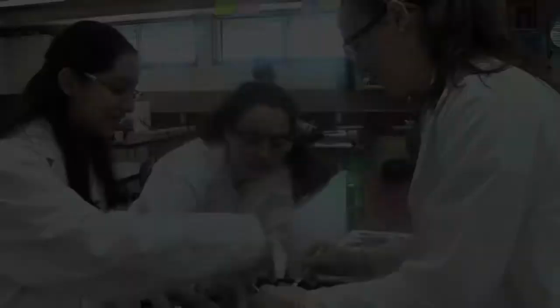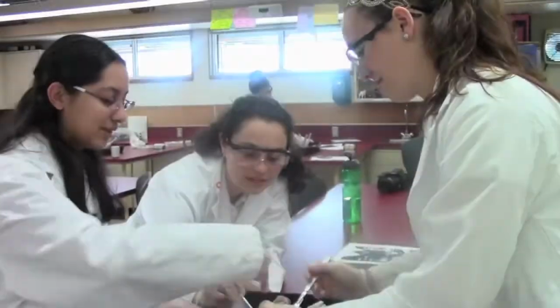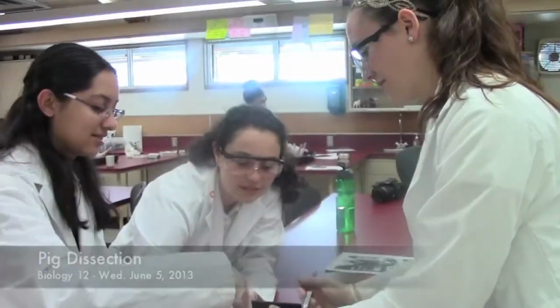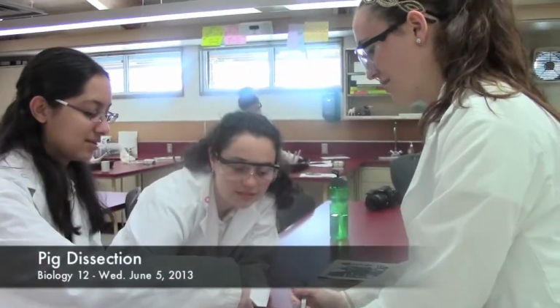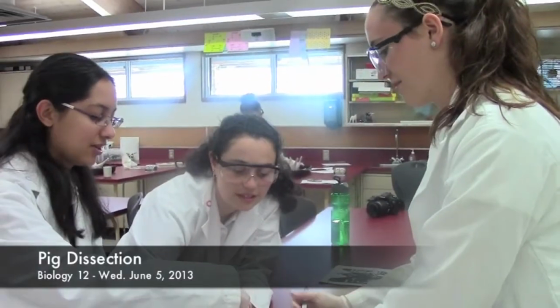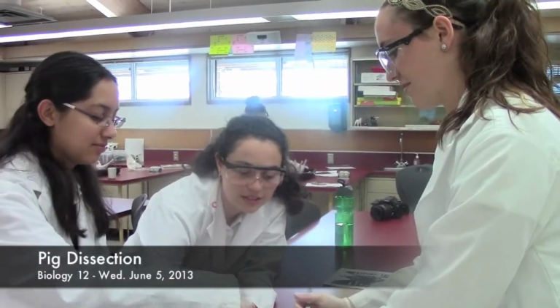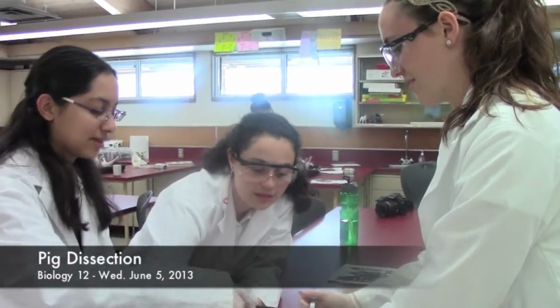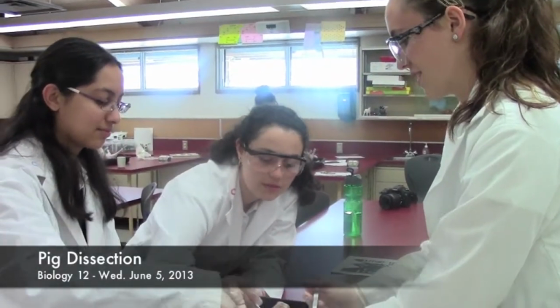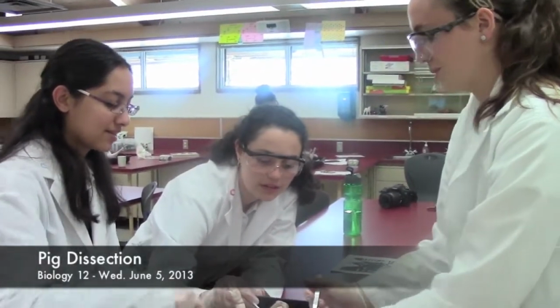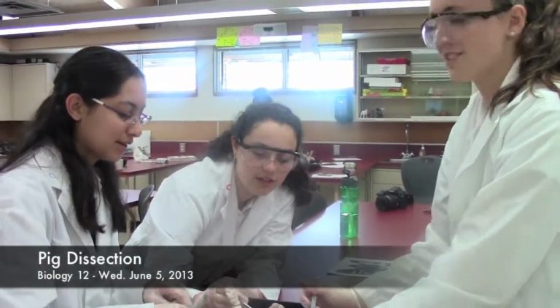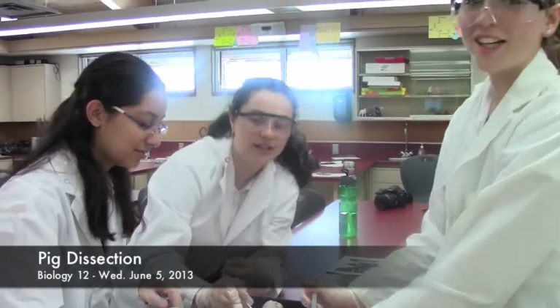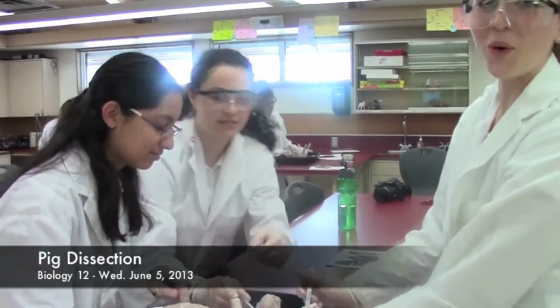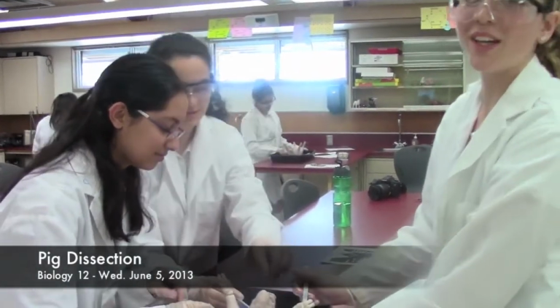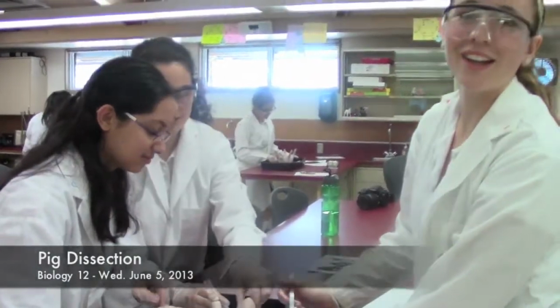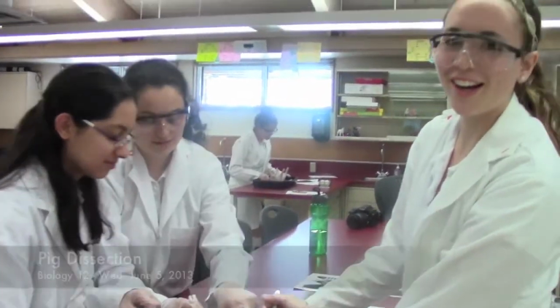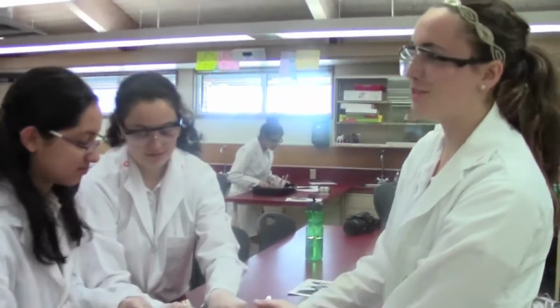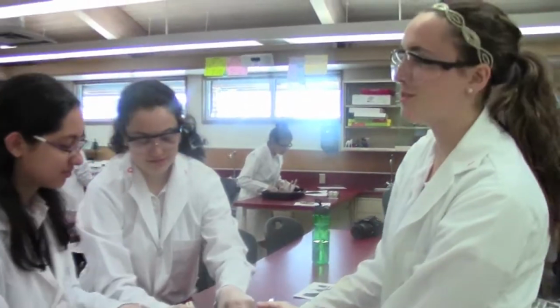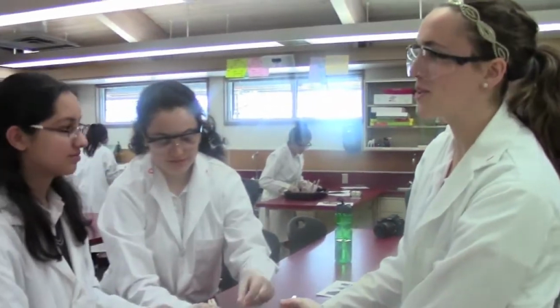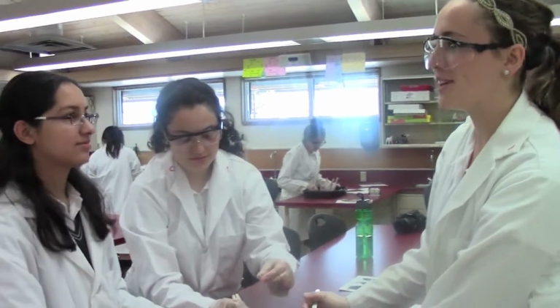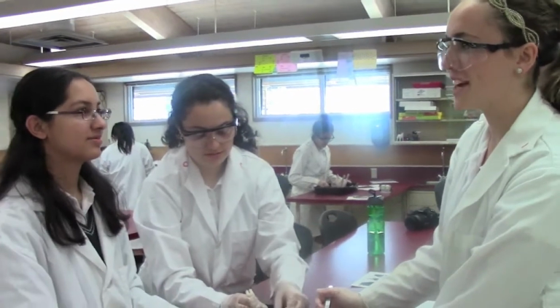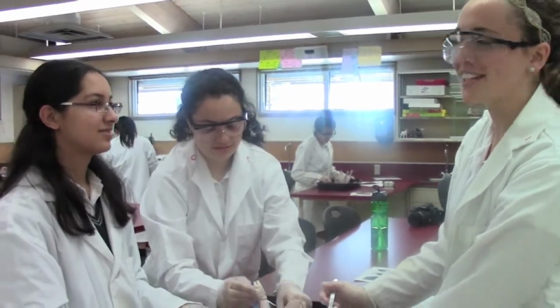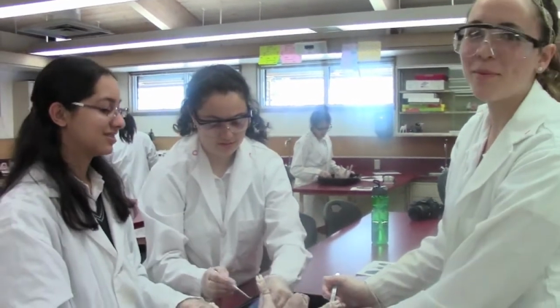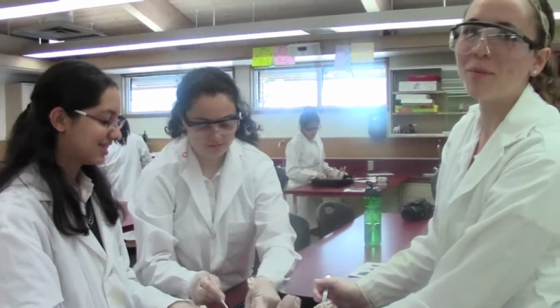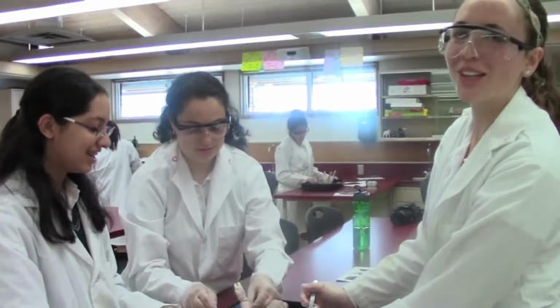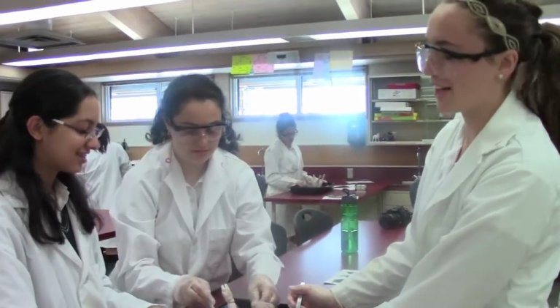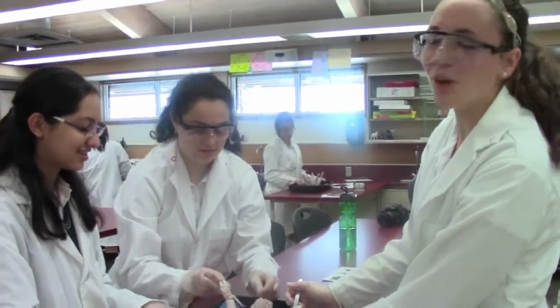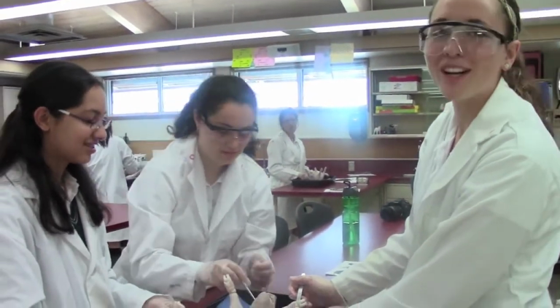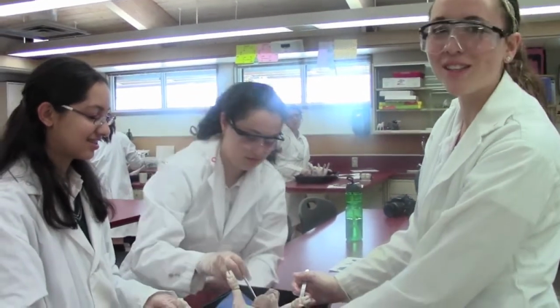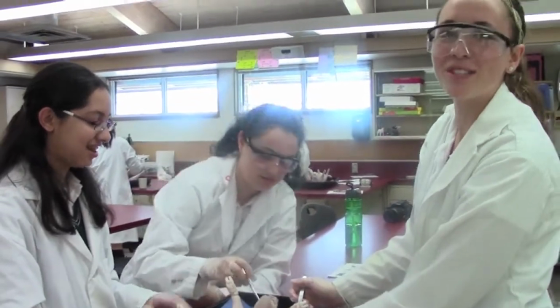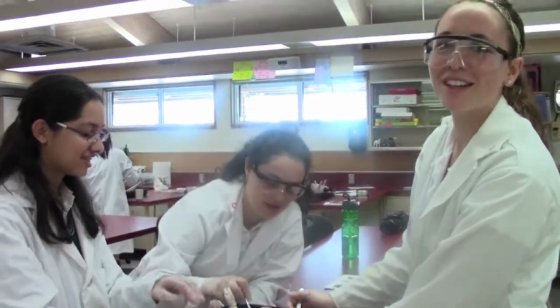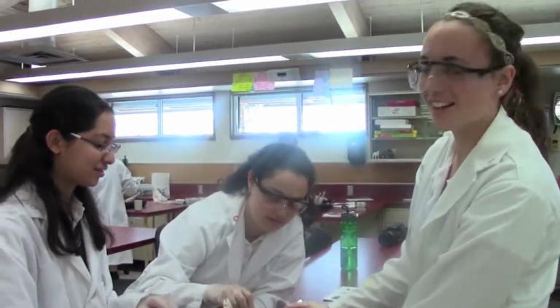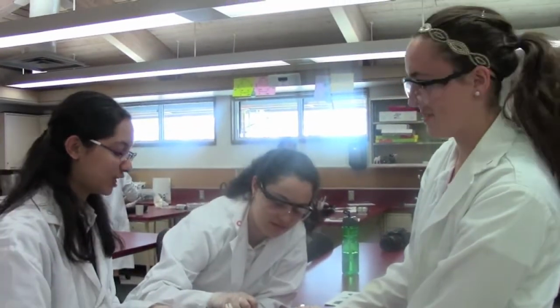Different body systems in one. We studied a whole year of Bio 12 and now we get to sum it up with looking at all the body systems, all together in one.